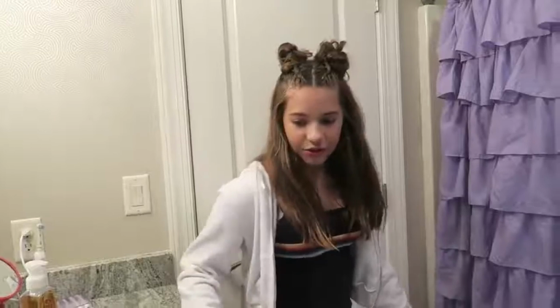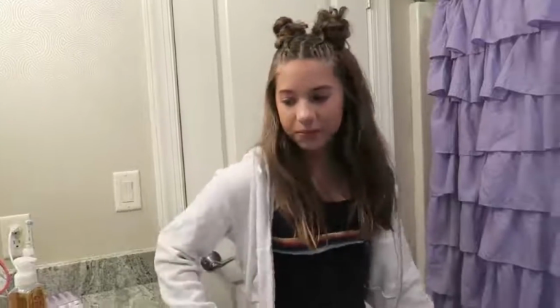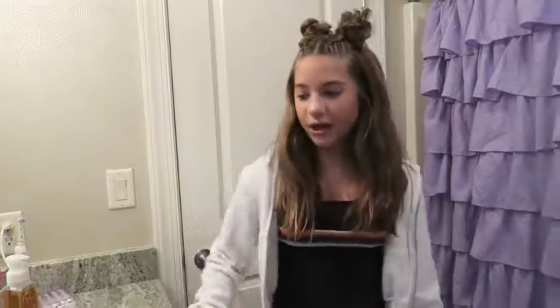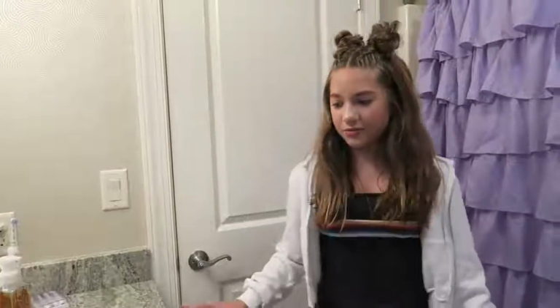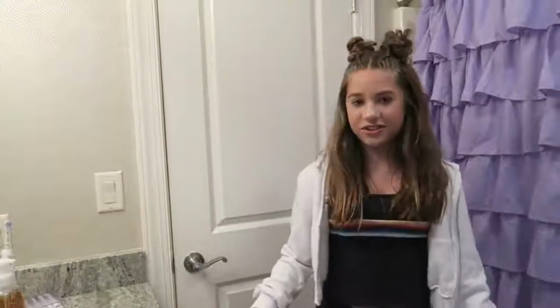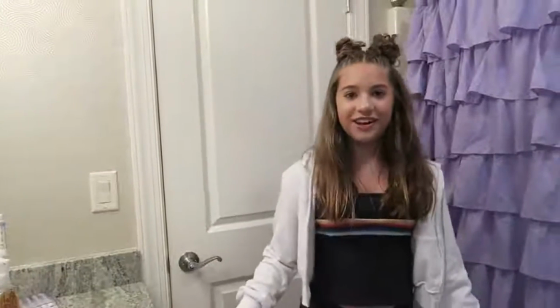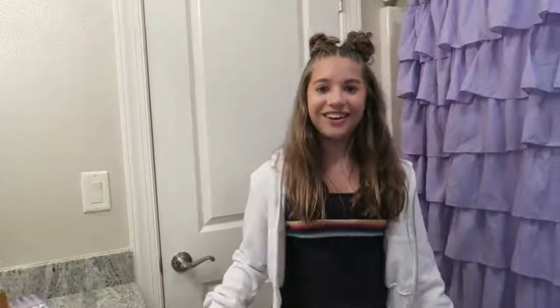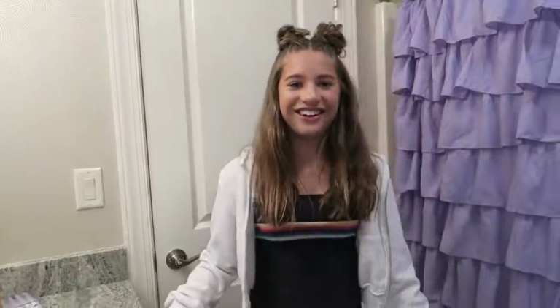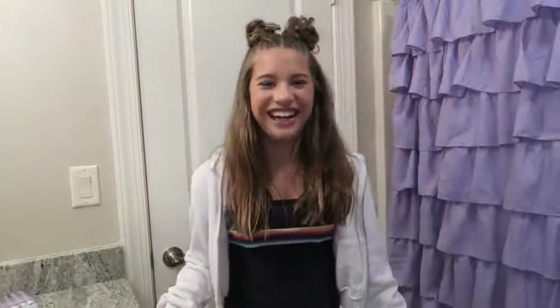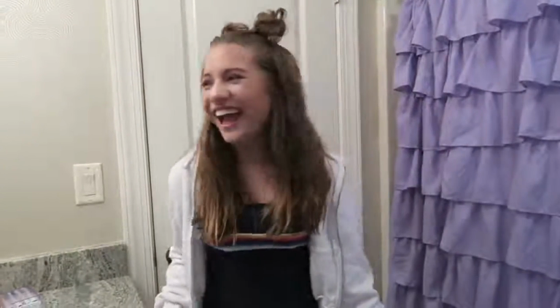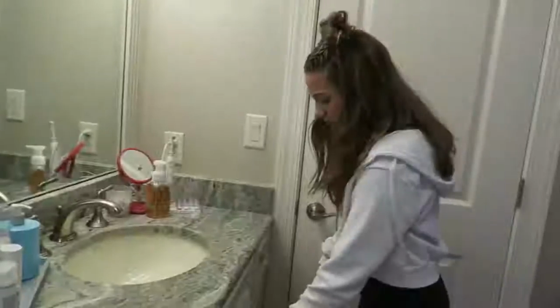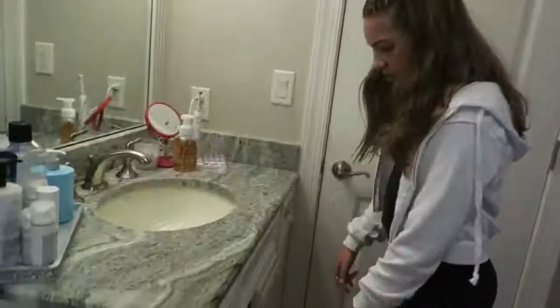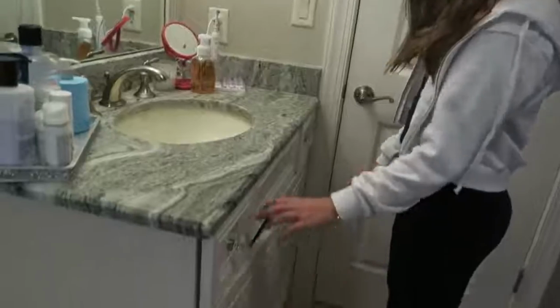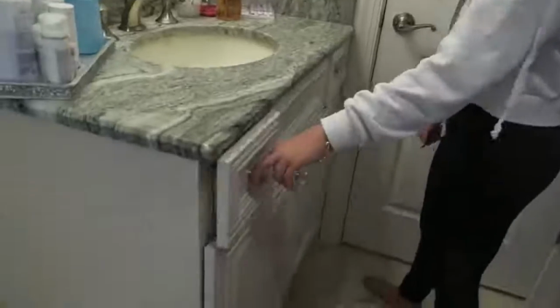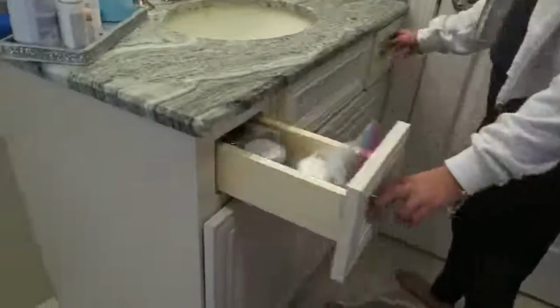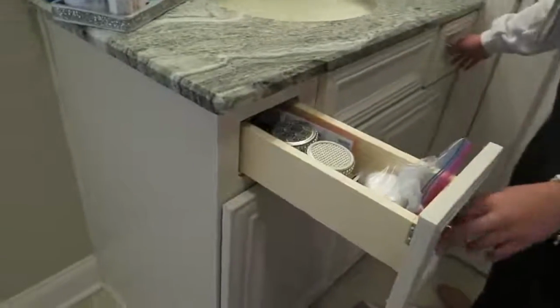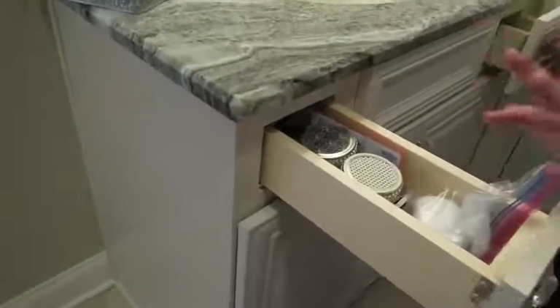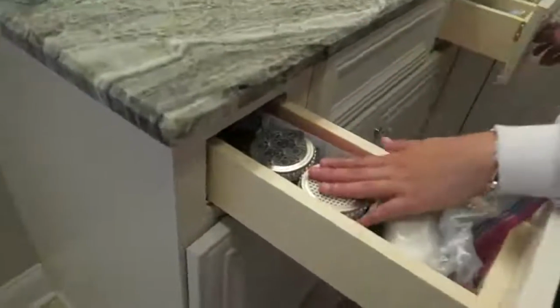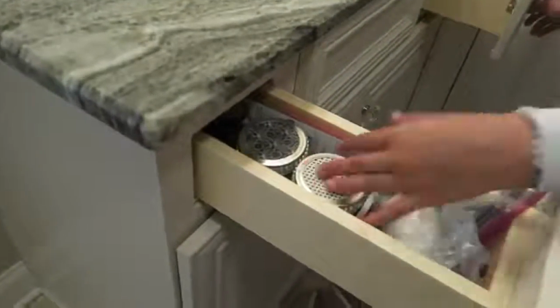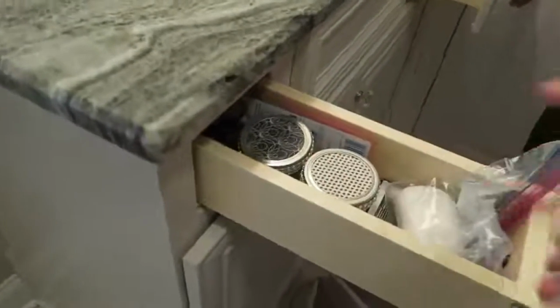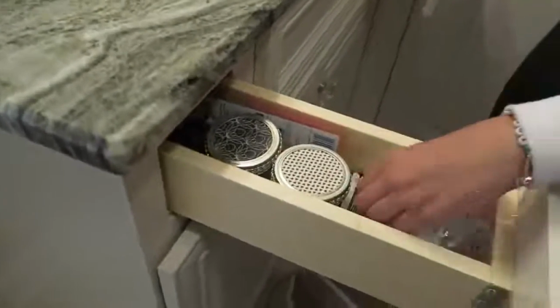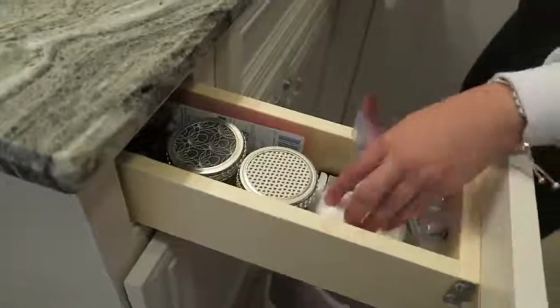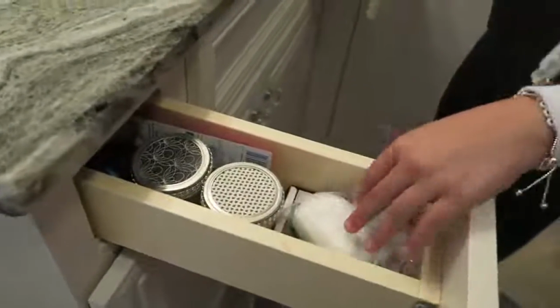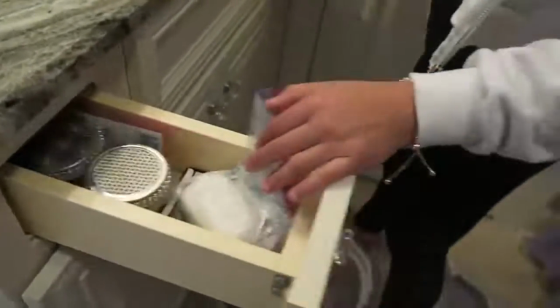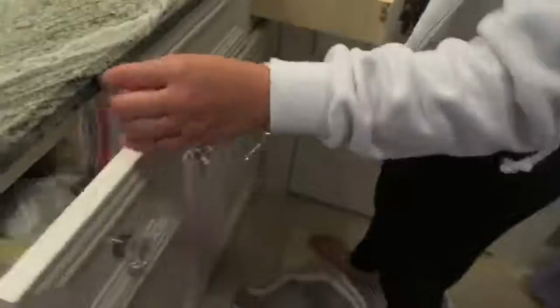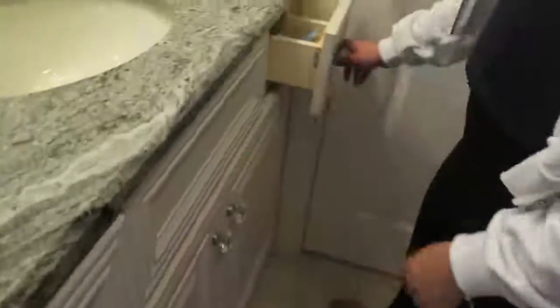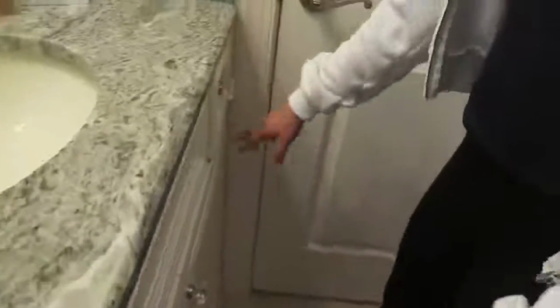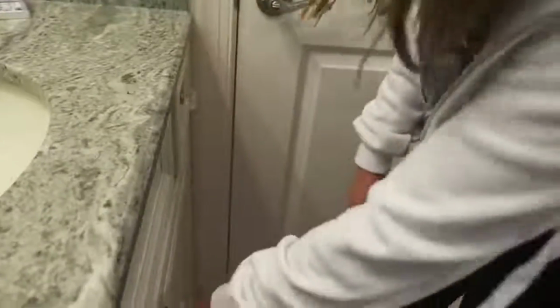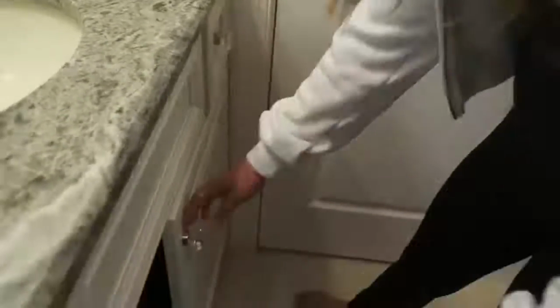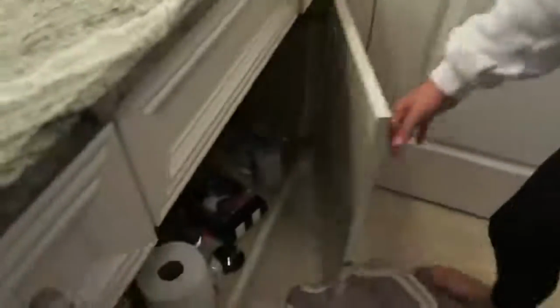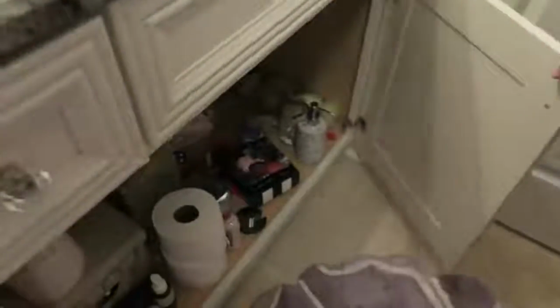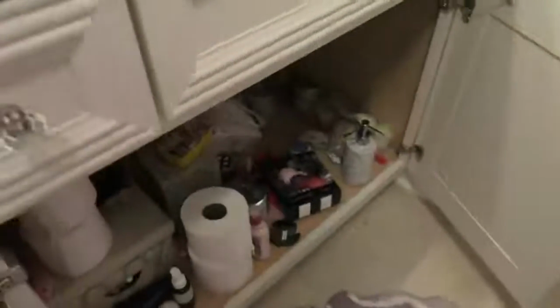It used to be this other rug but I would drop so much stuff on it that it got dirty. In these drawers I have a bunch of stuff I don't use — face washing stuff and toothpaste.